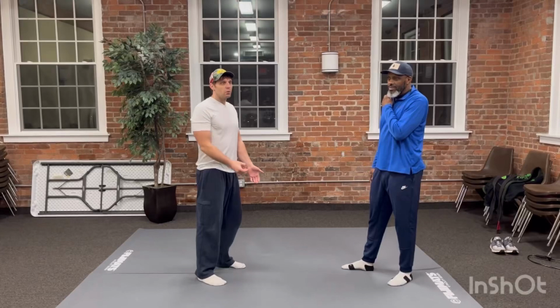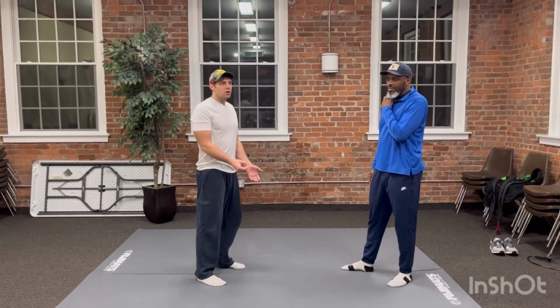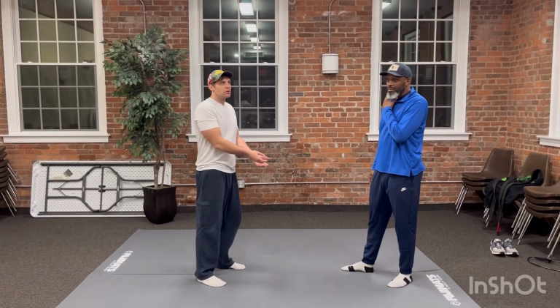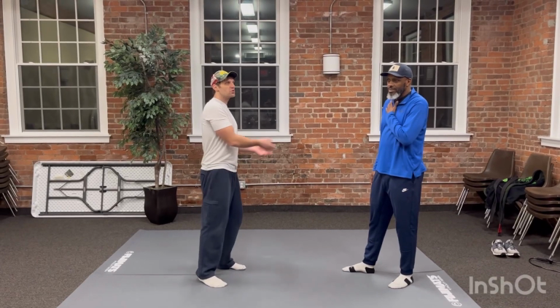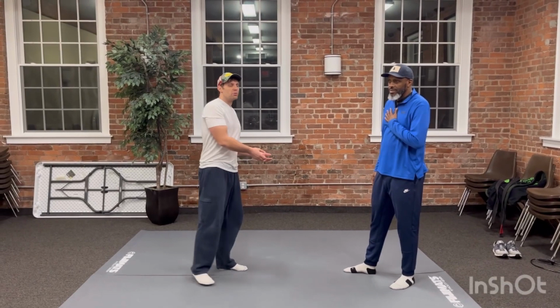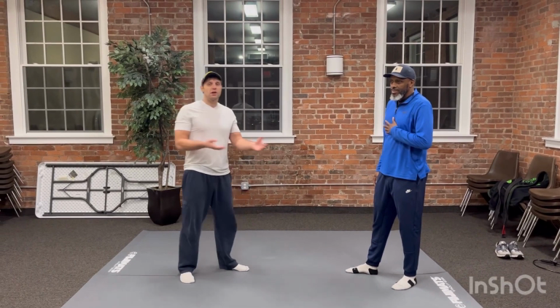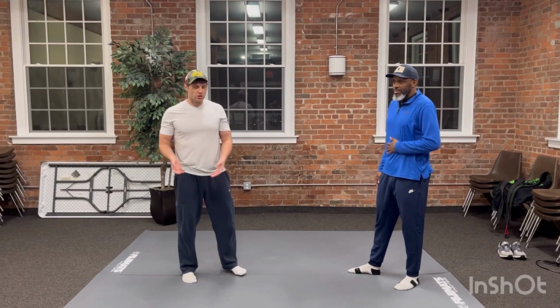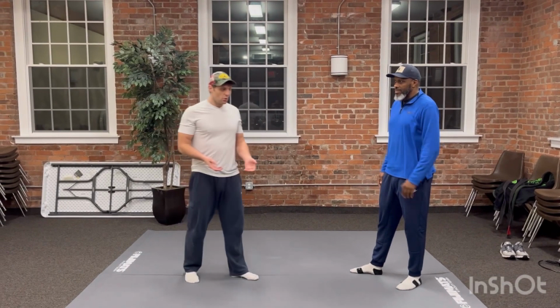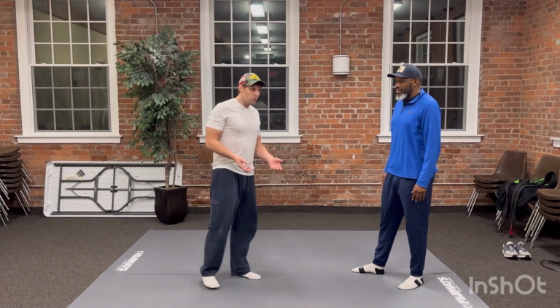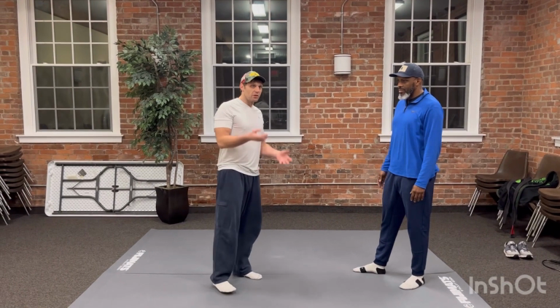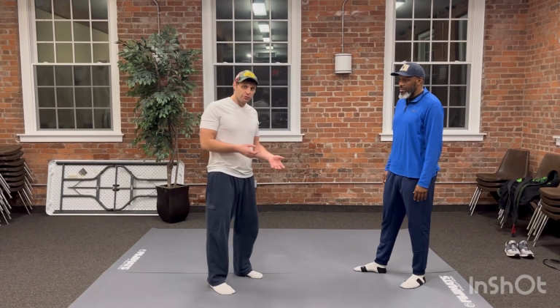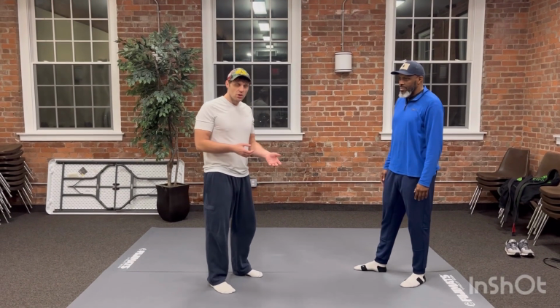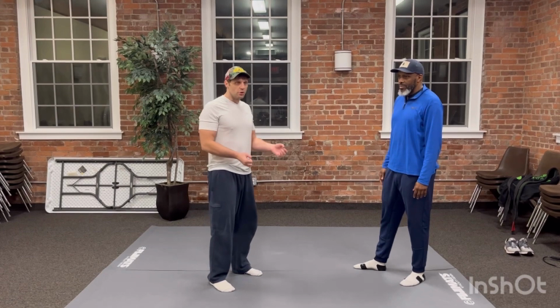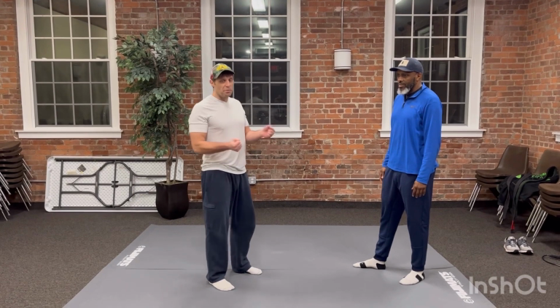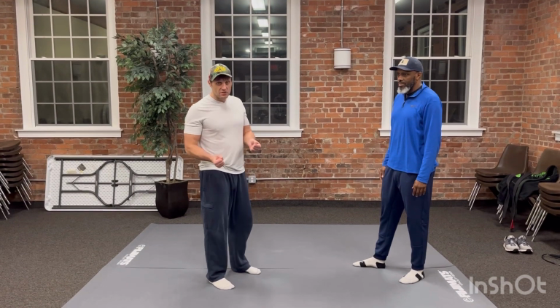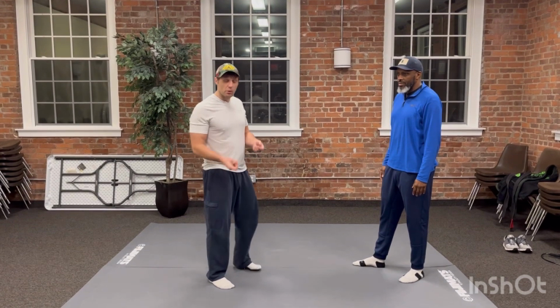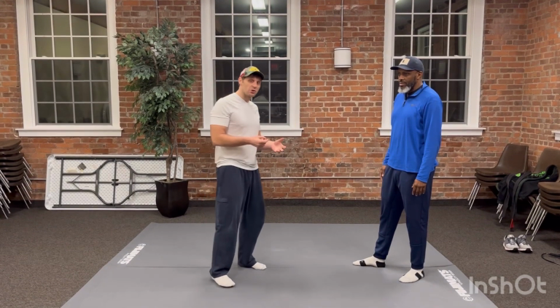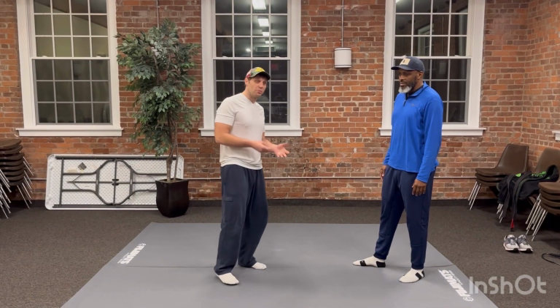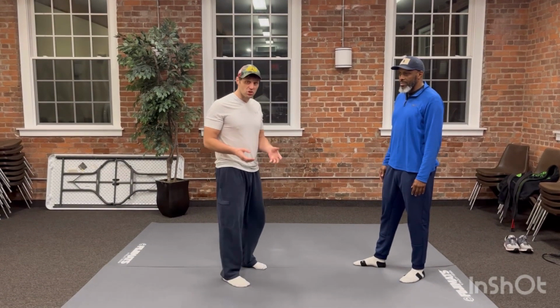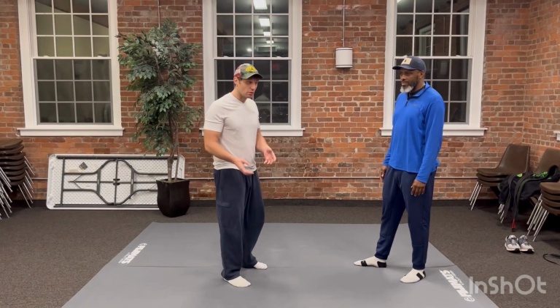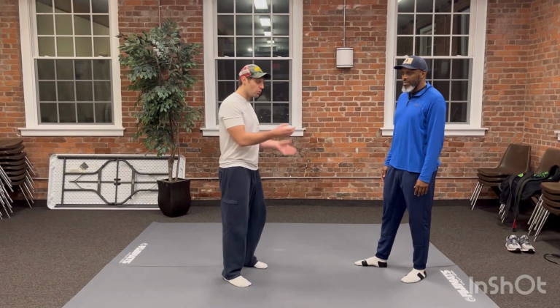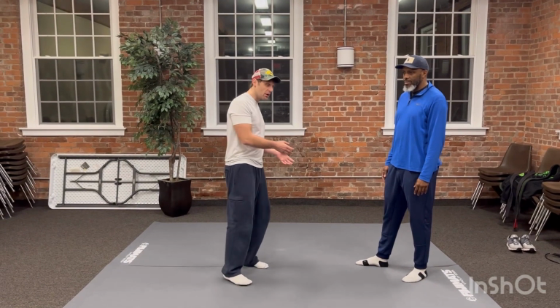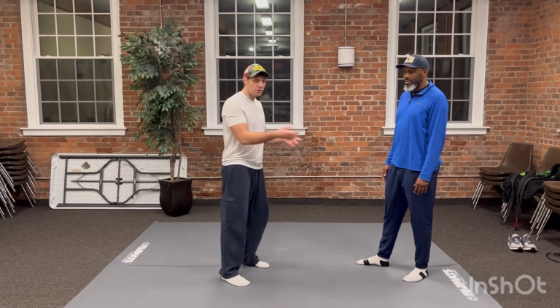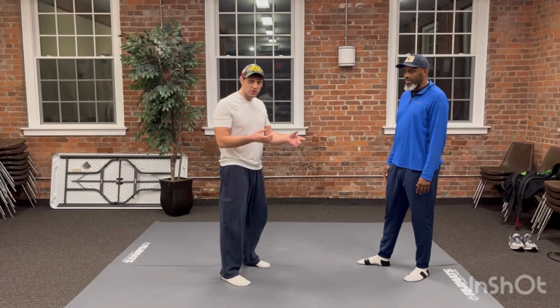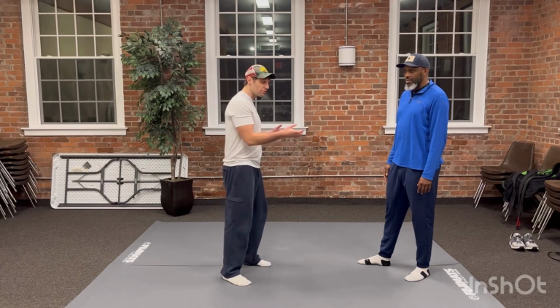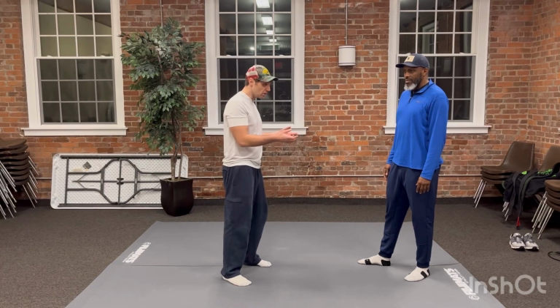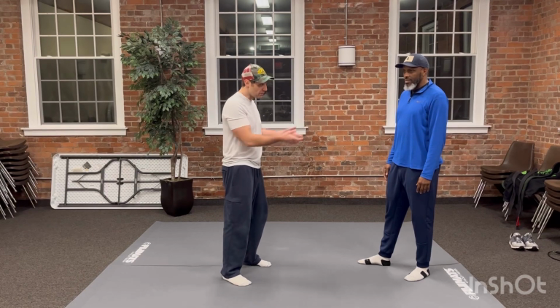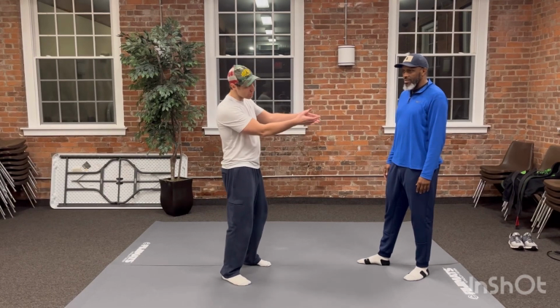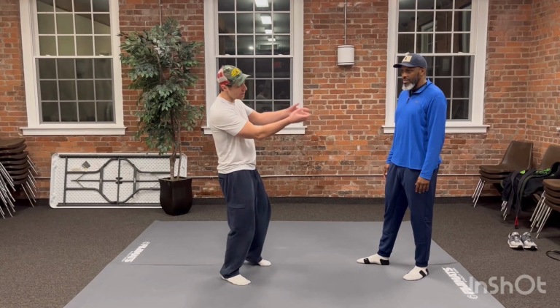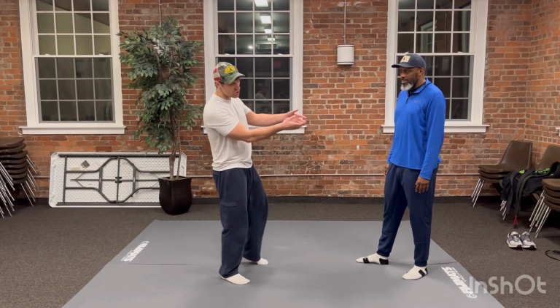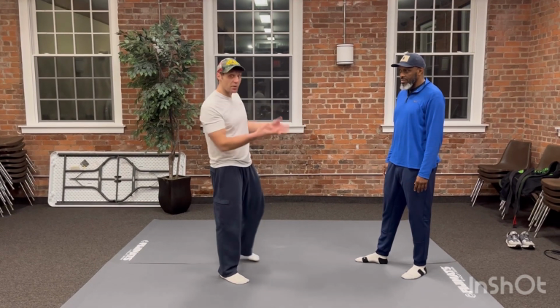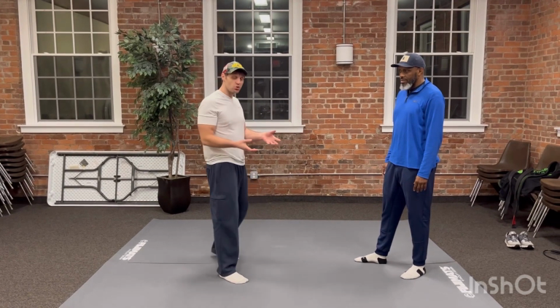What can we learn from sumo that we can apply to Wing Chun? We learn about leverage, we learn about base, we learn about posture, positioning, throwing, manipulation of posture and position and body control.